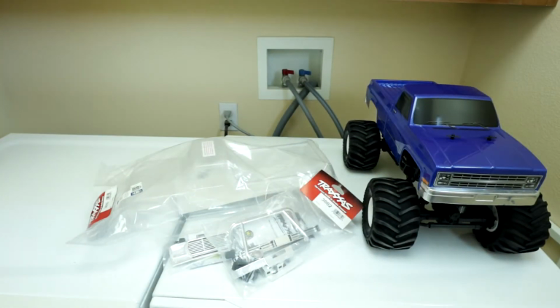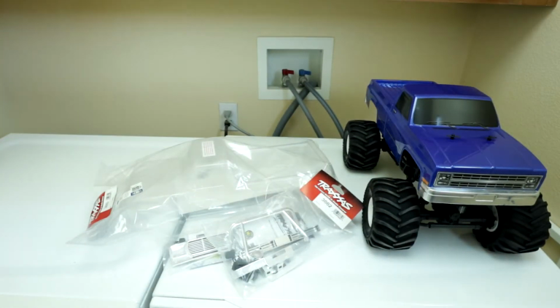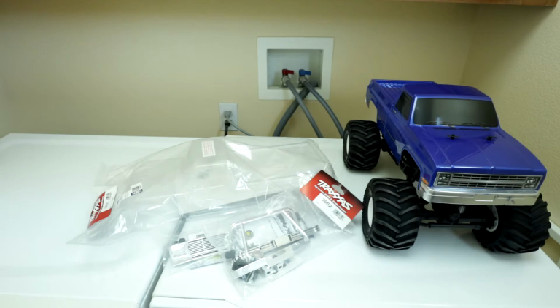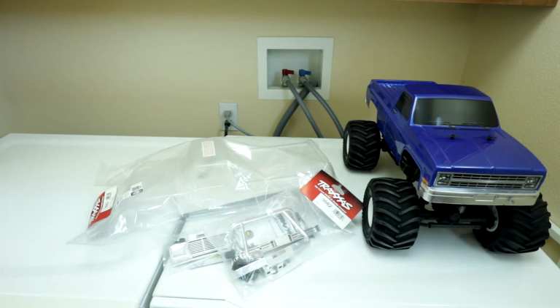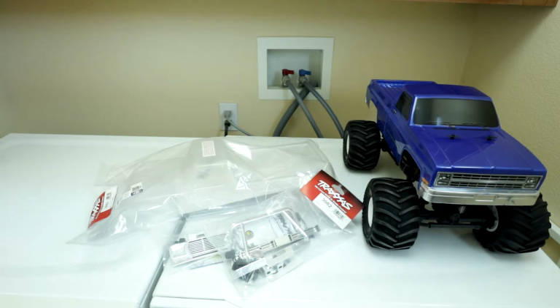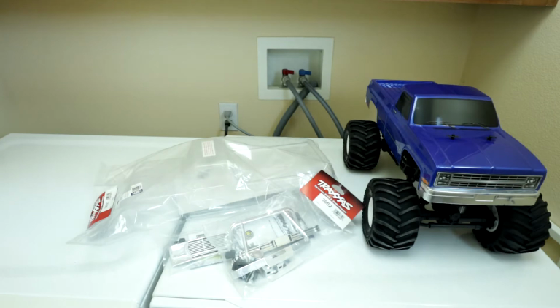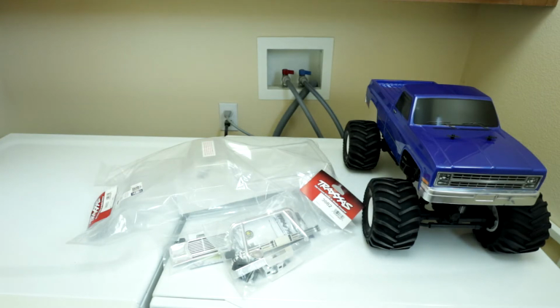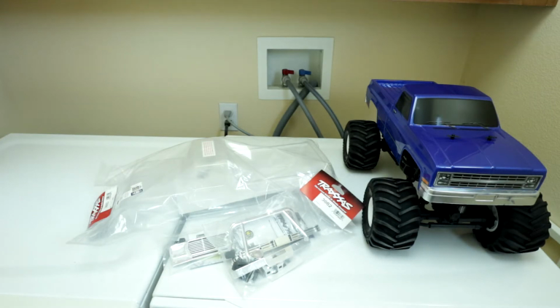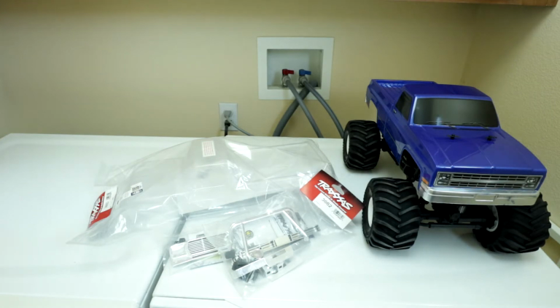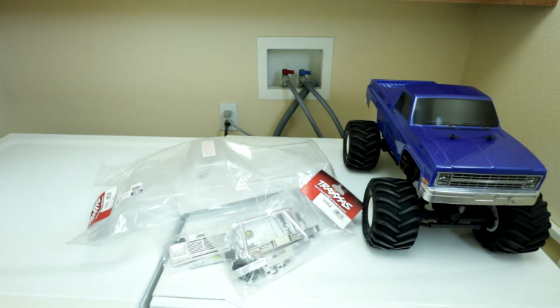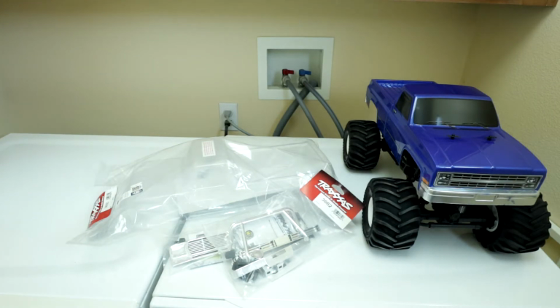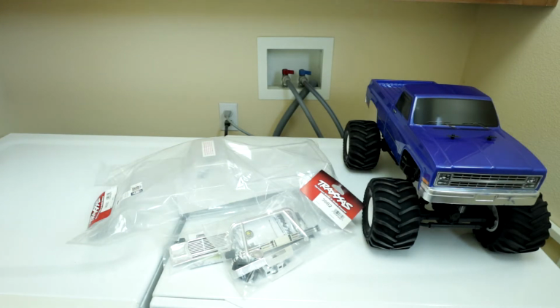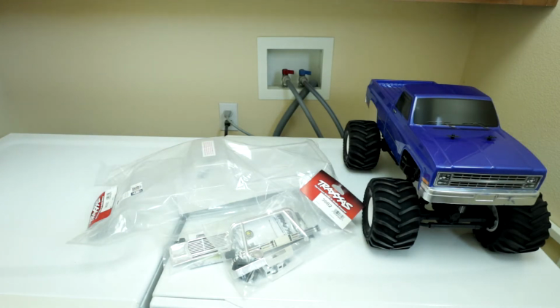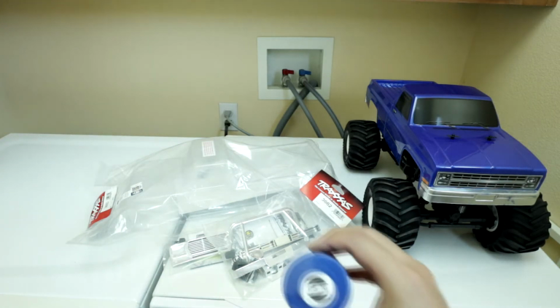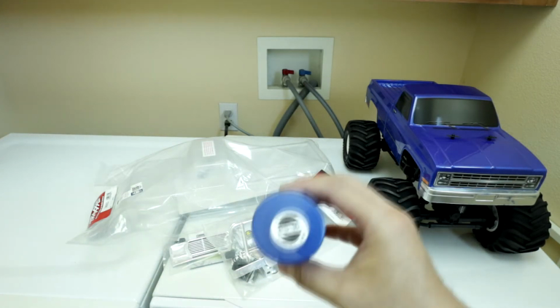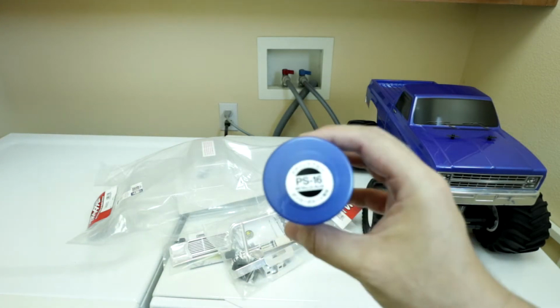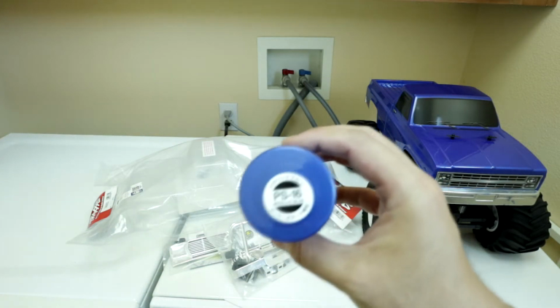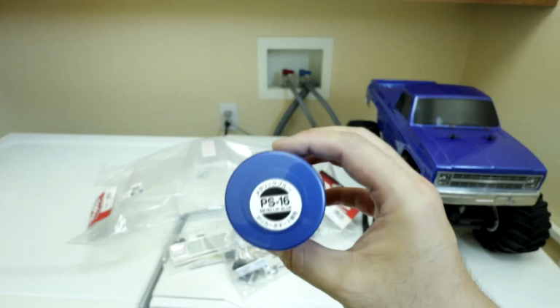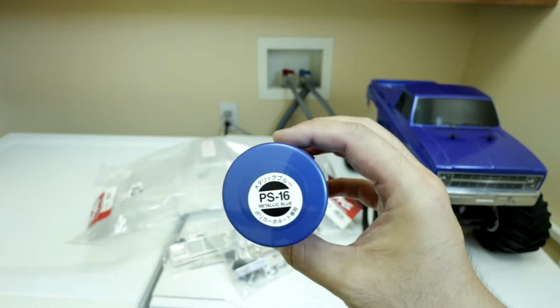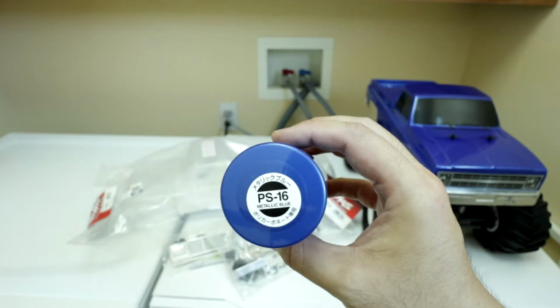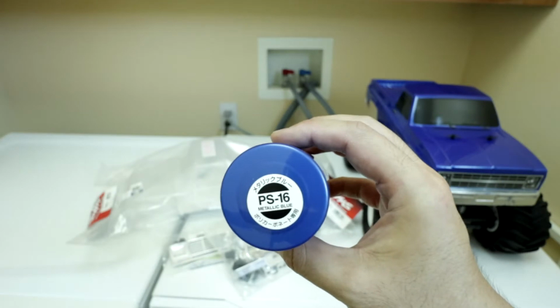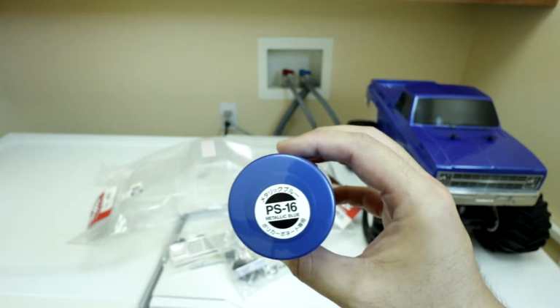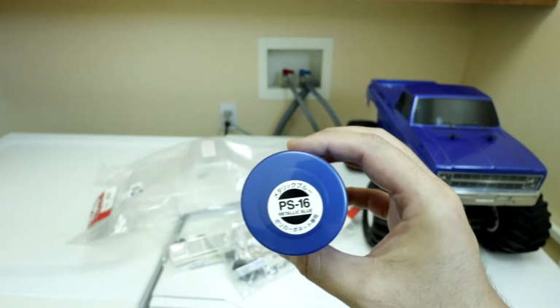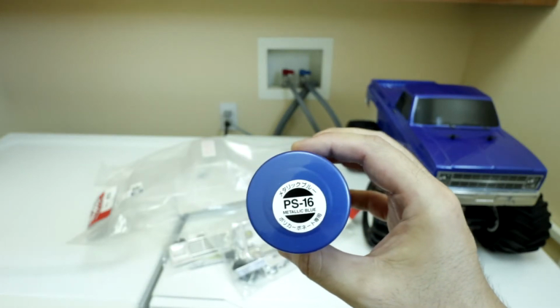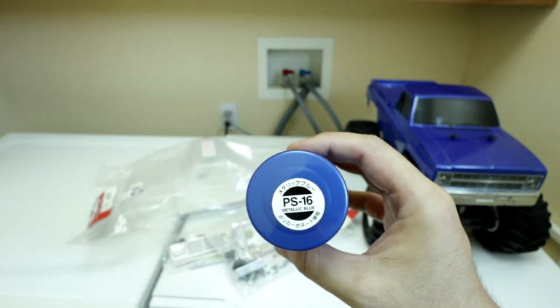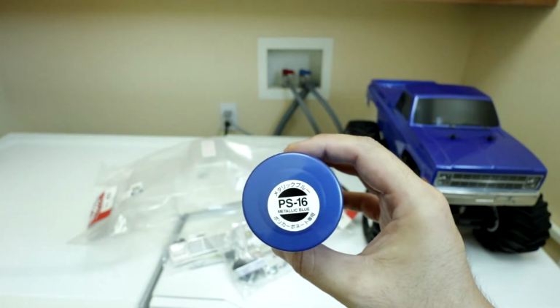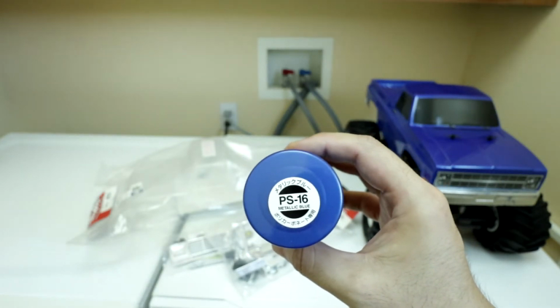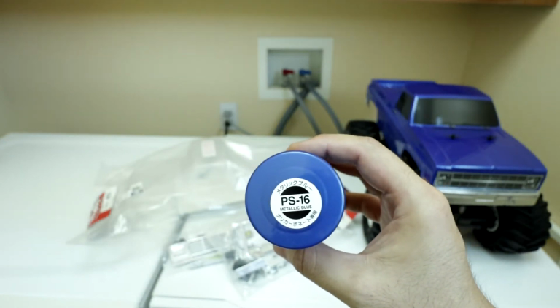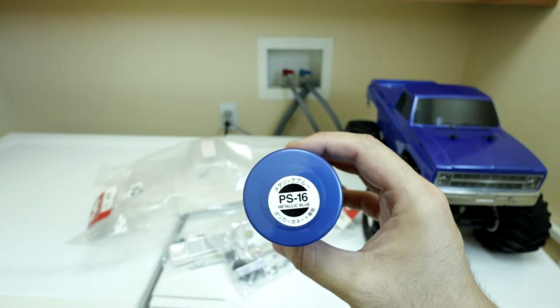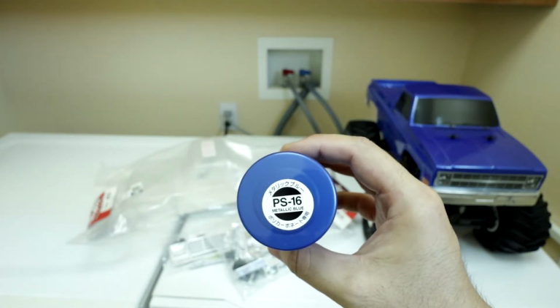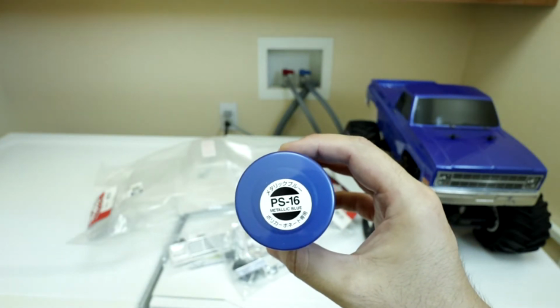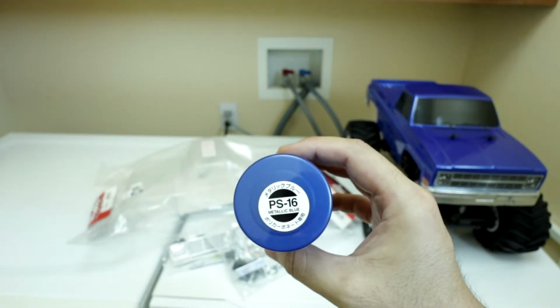As far as paint goes, I'm probably going to be using Tamiya PS-16, which is metallic blue, and back it with Tamiya PS-1 or PS-5, which is black.